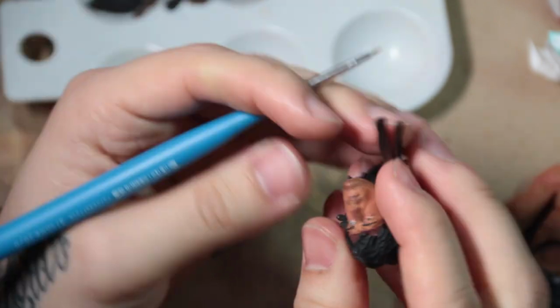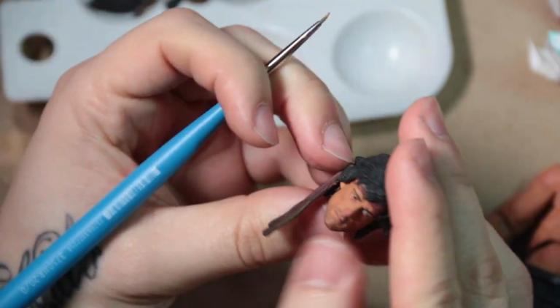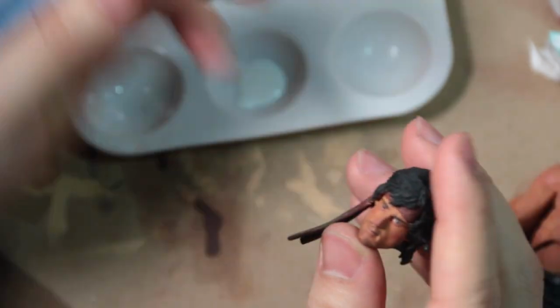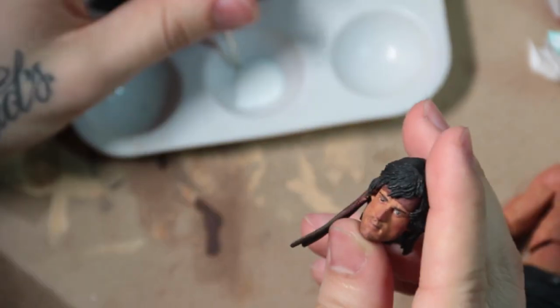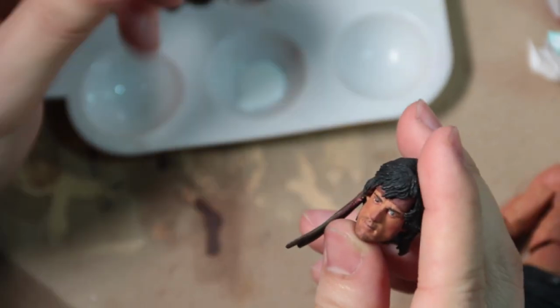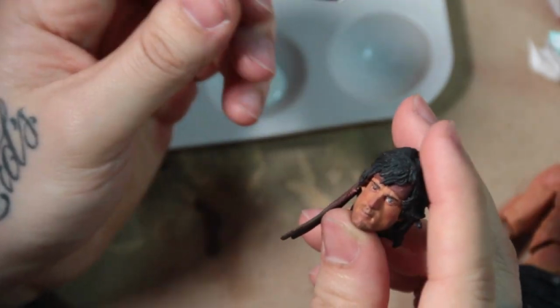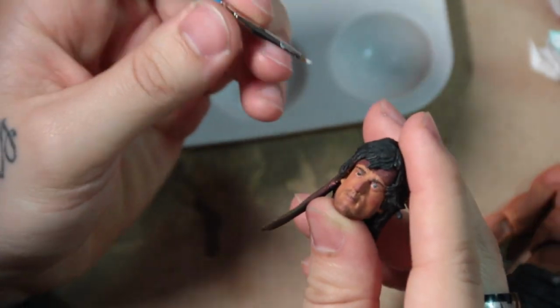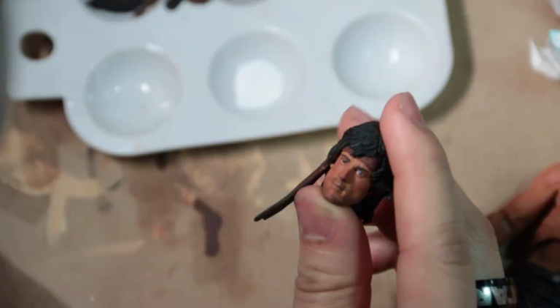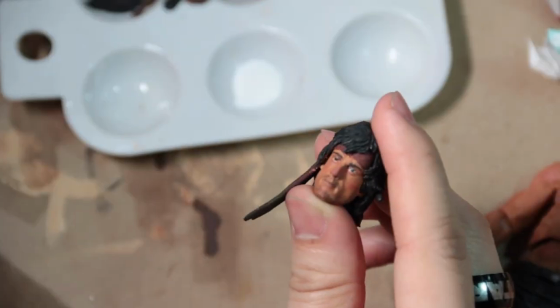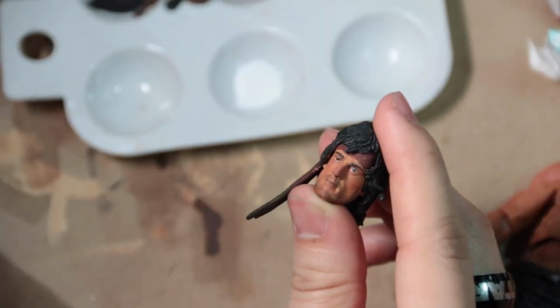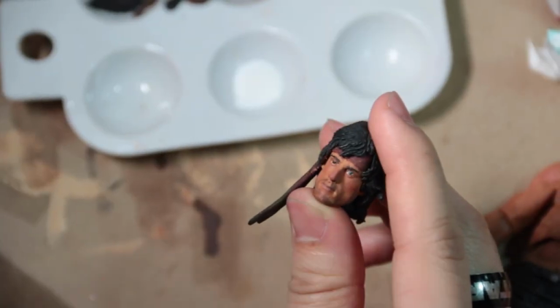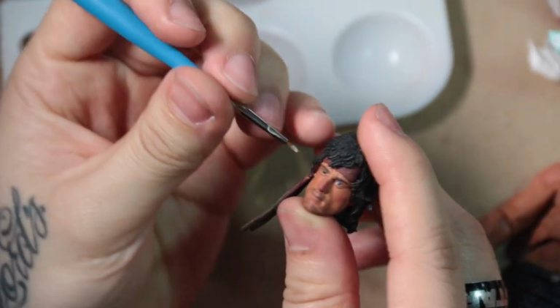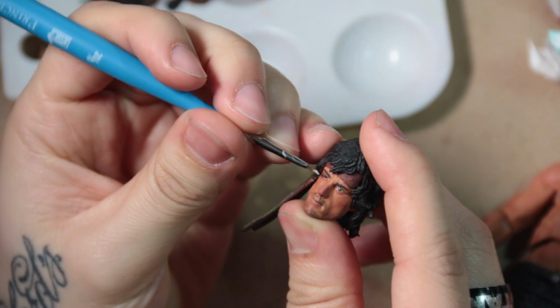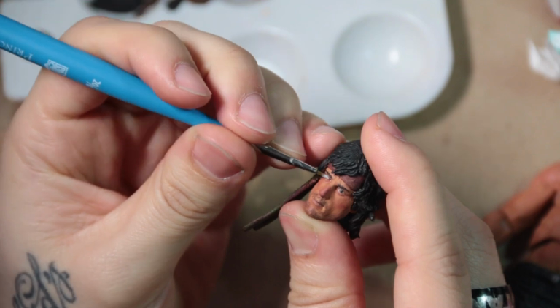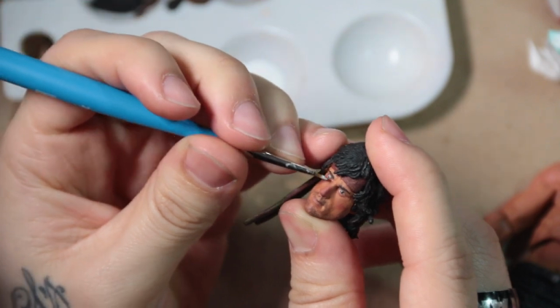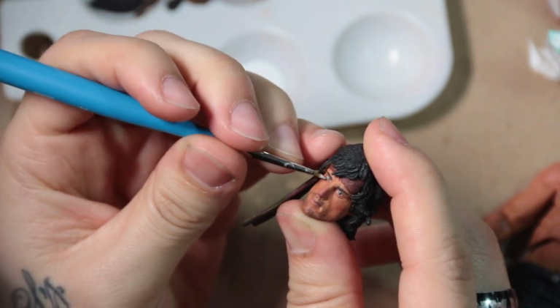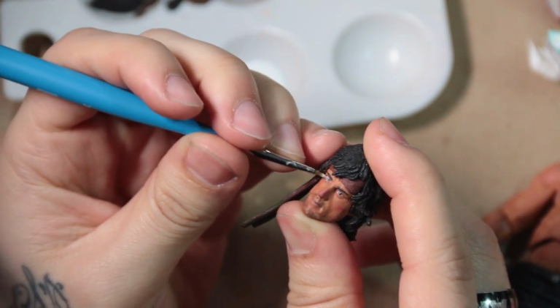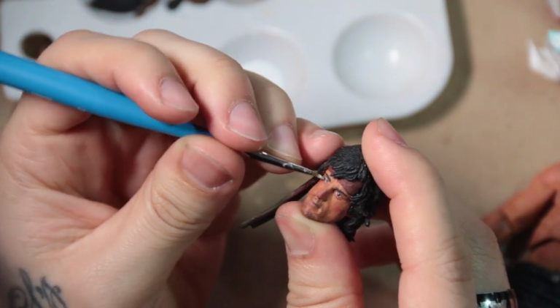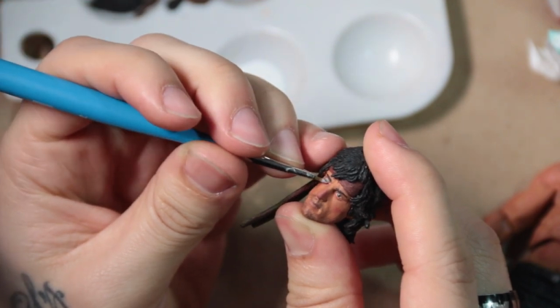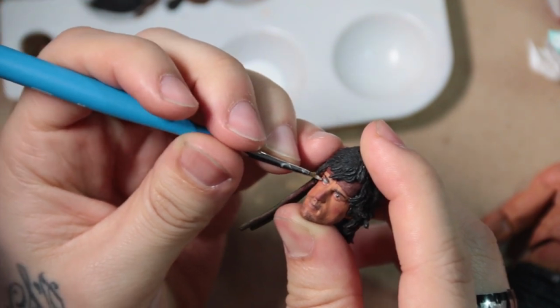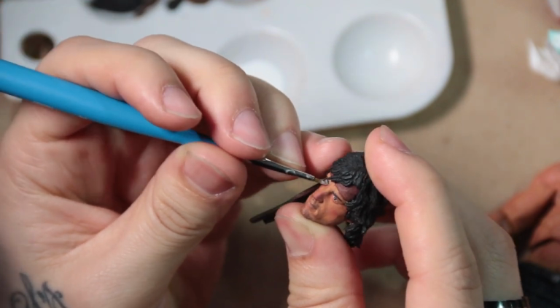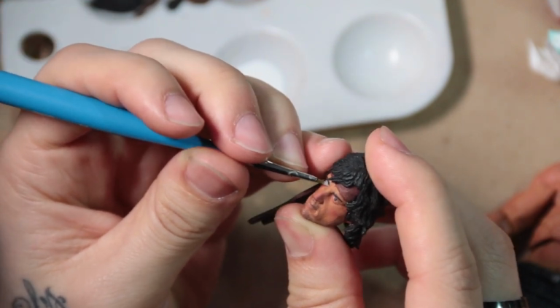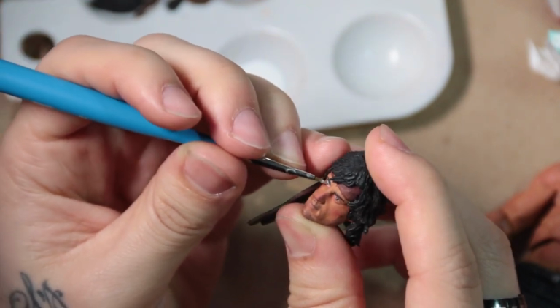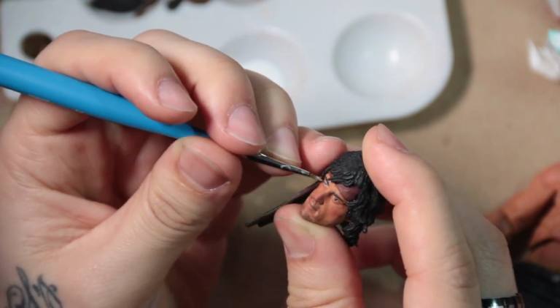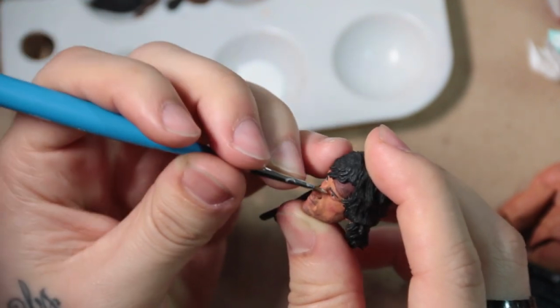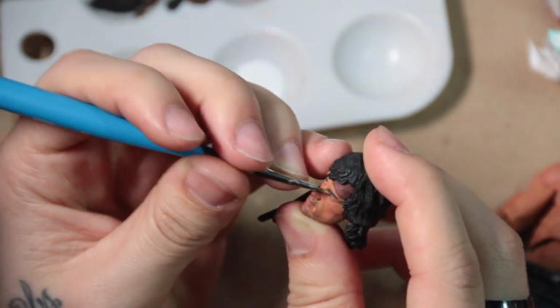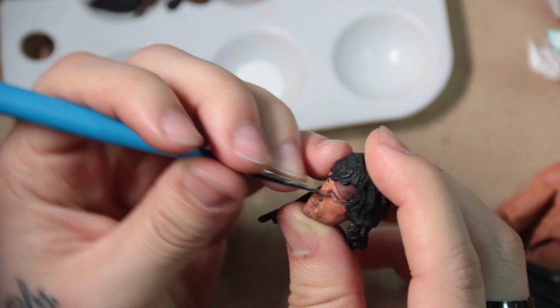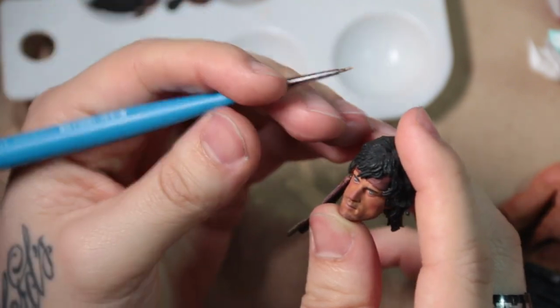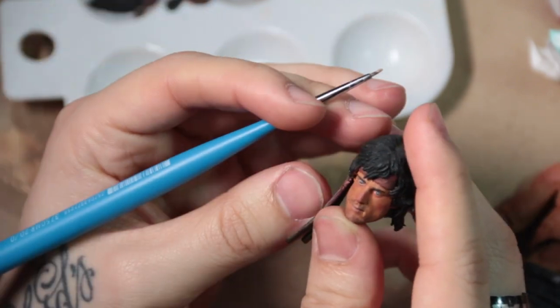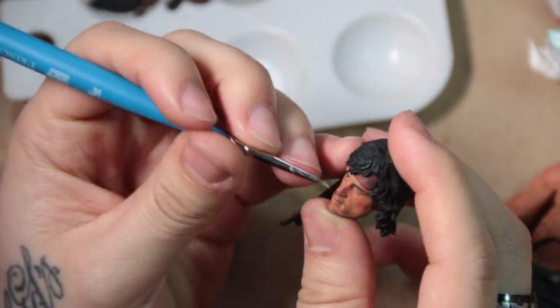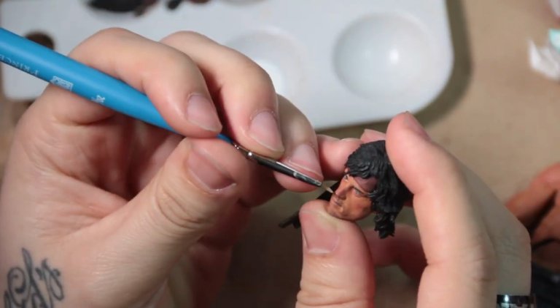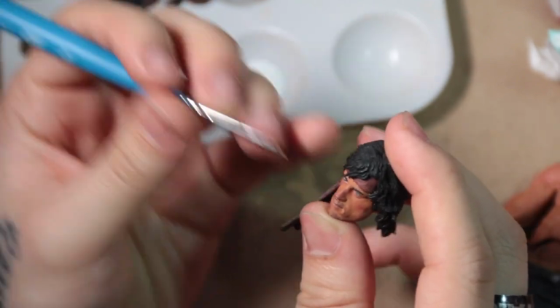You can see right now it looks really light, but it's drying and drying until it gets clear. It also works as a protectant of your acrylic paint job, which is what I used for the base here.